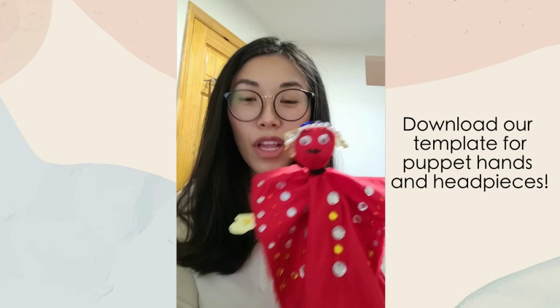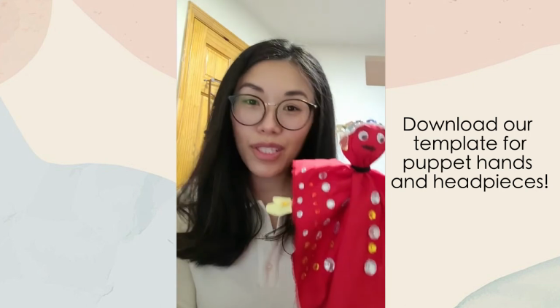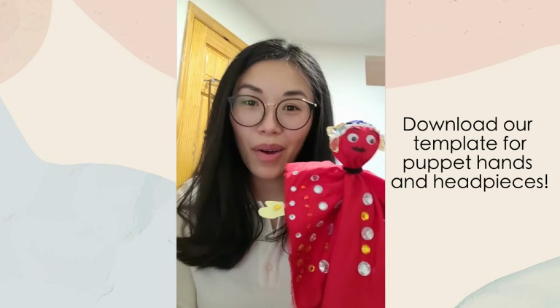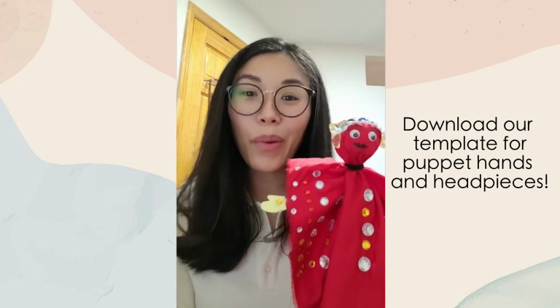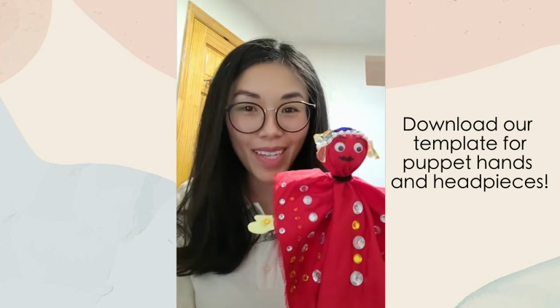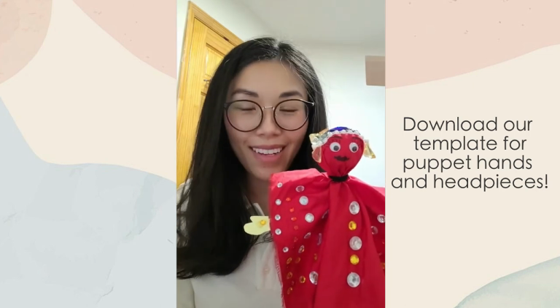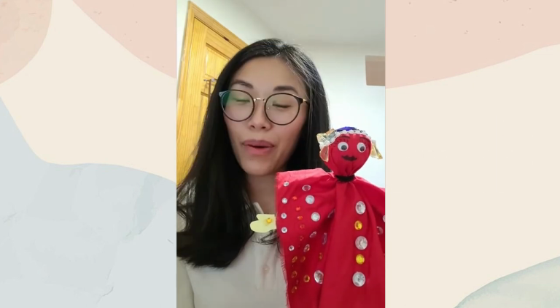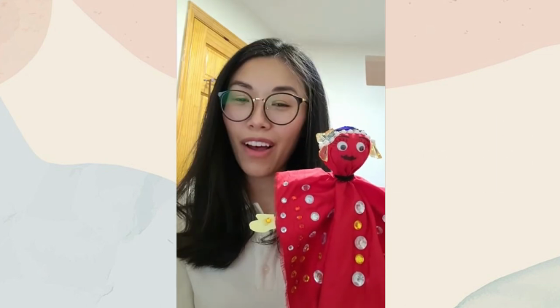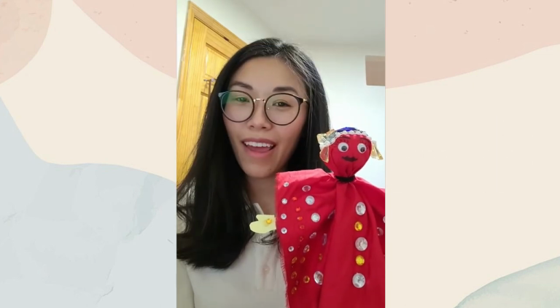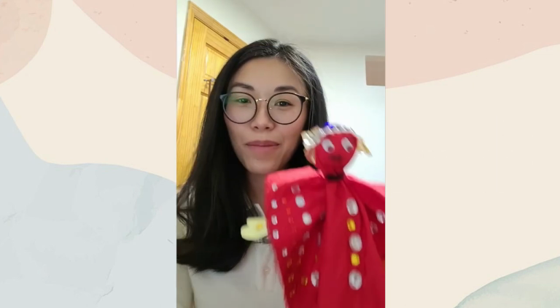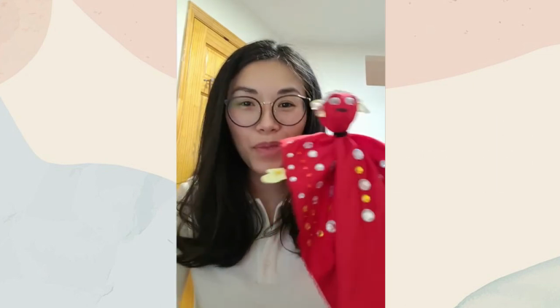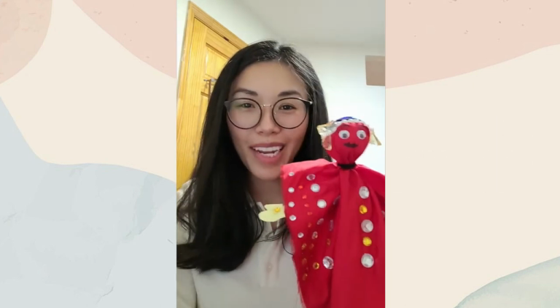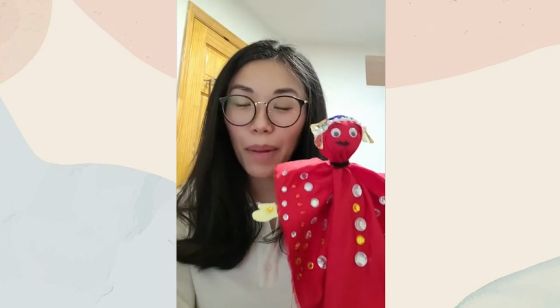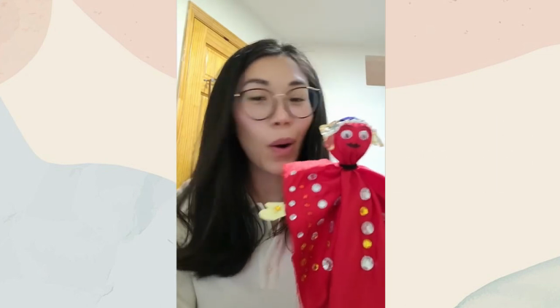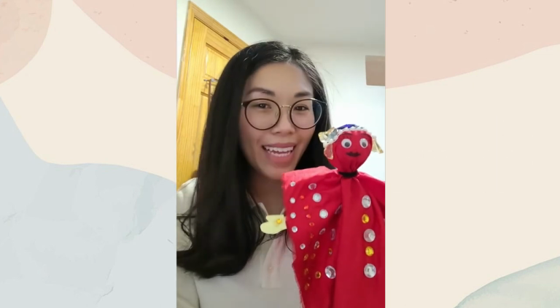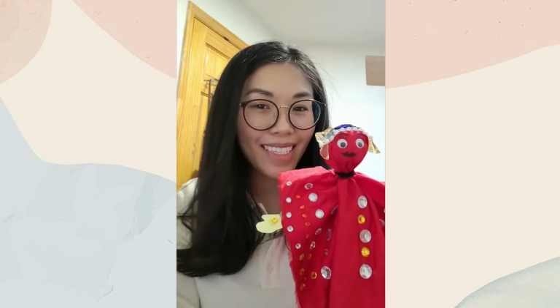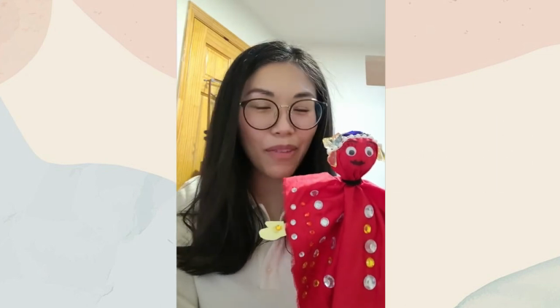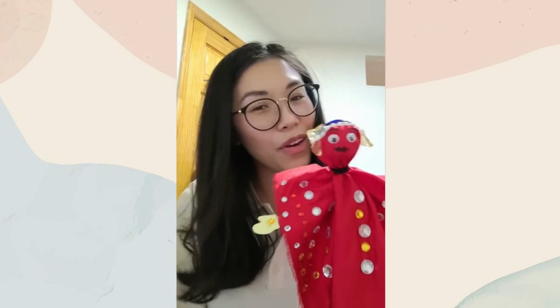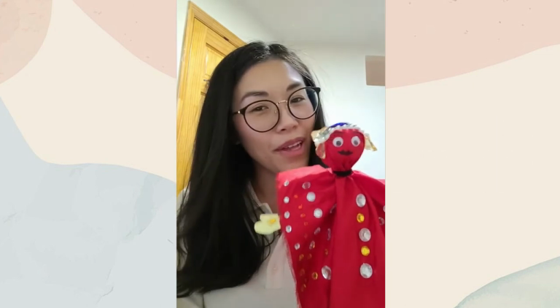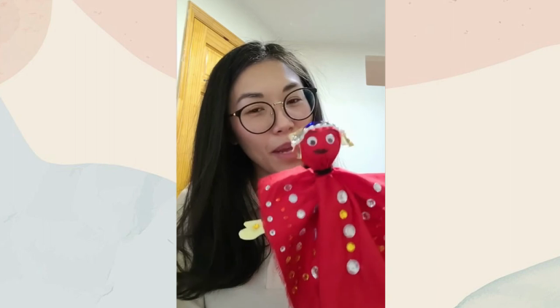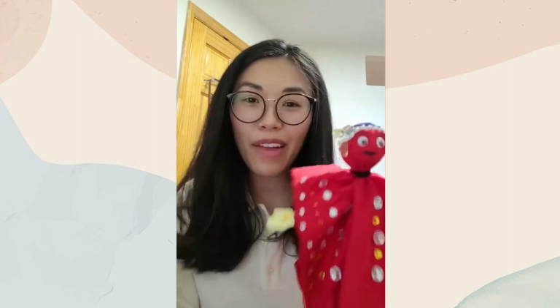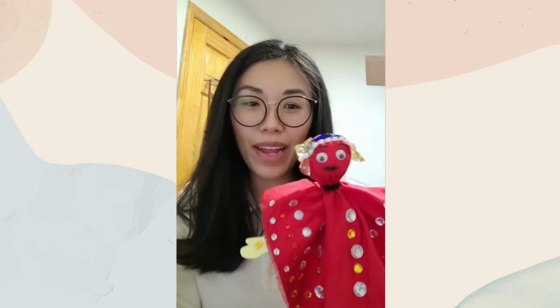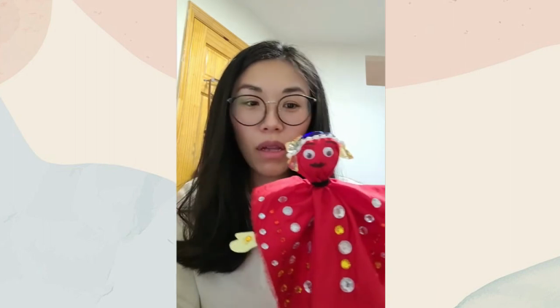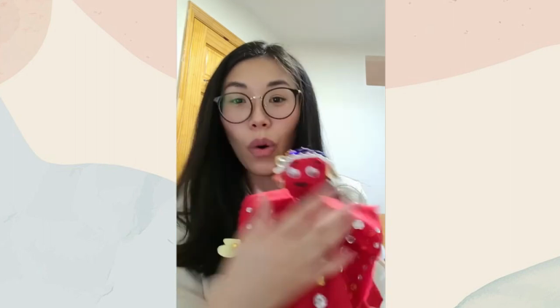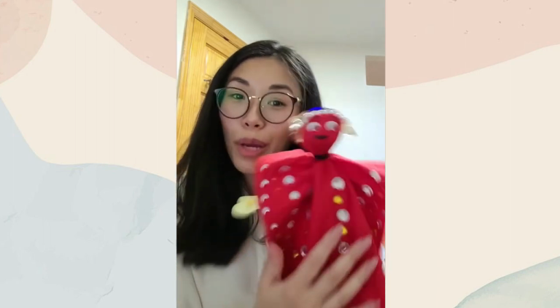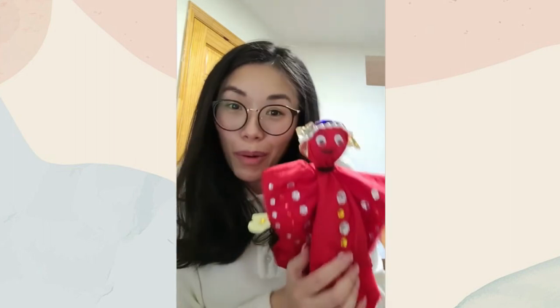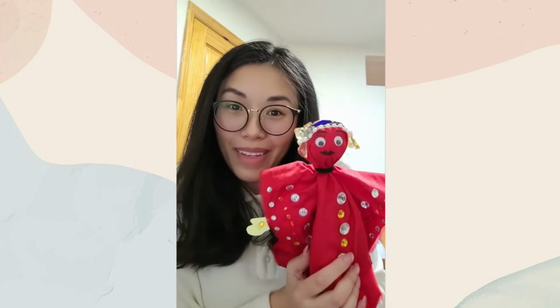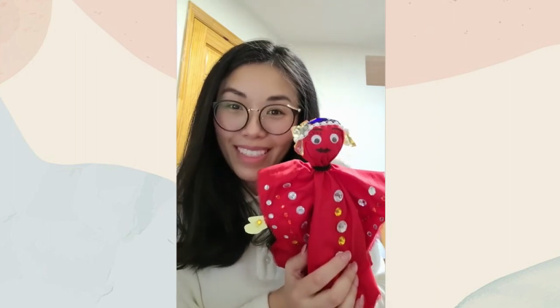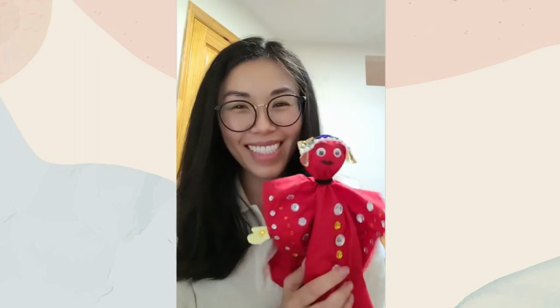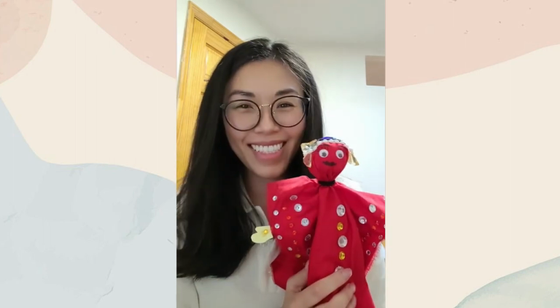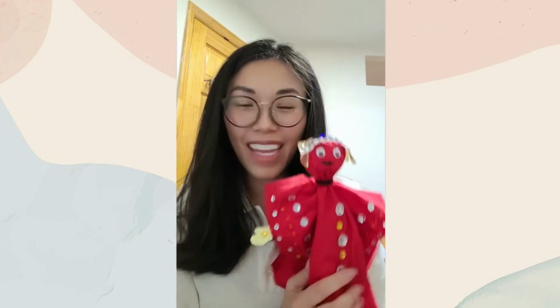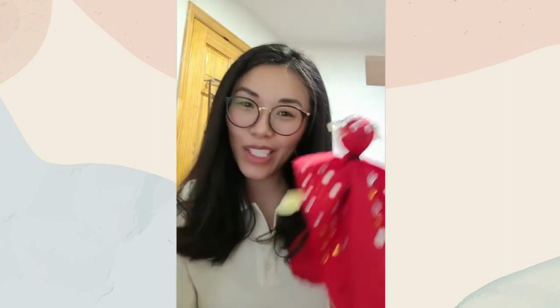When you're done, put on a Chinese opera or a Cantonese opera for your family and friends — or you can make more puppets. Enjoy!